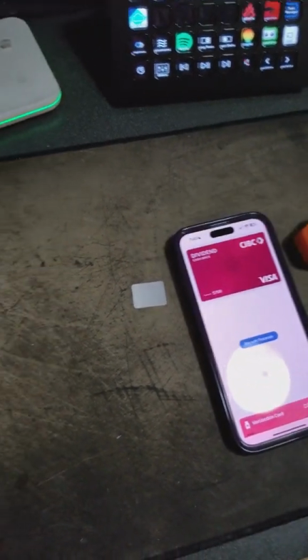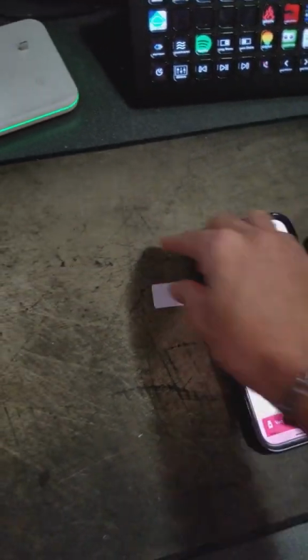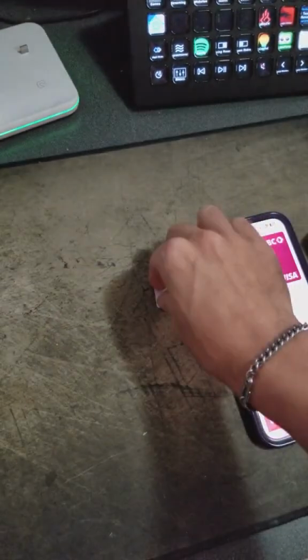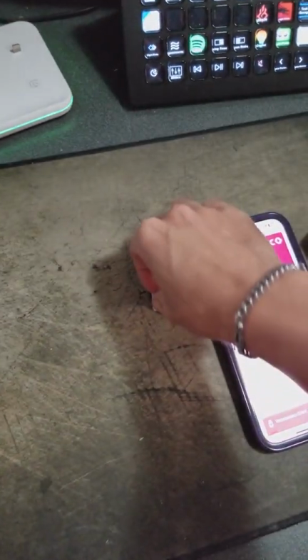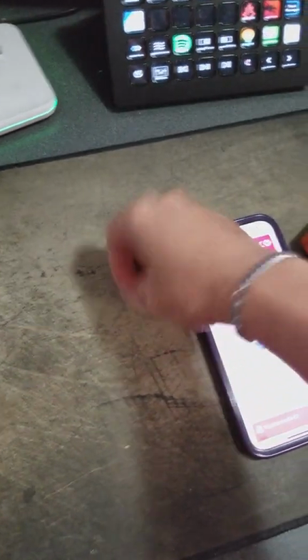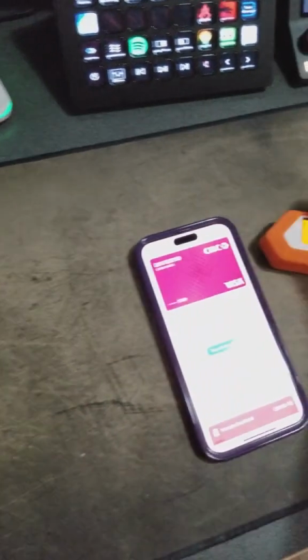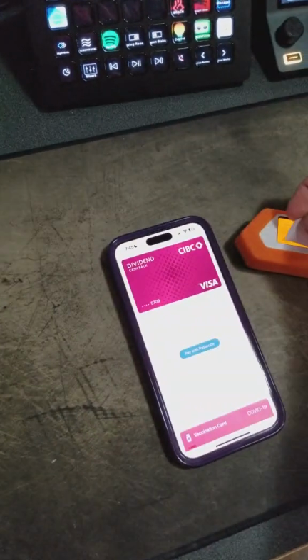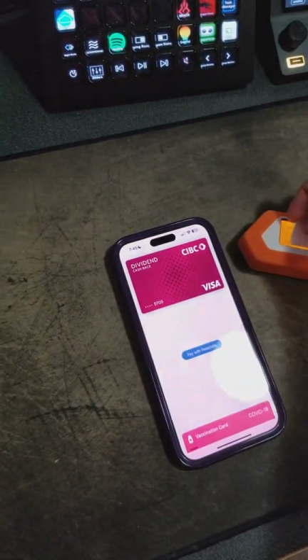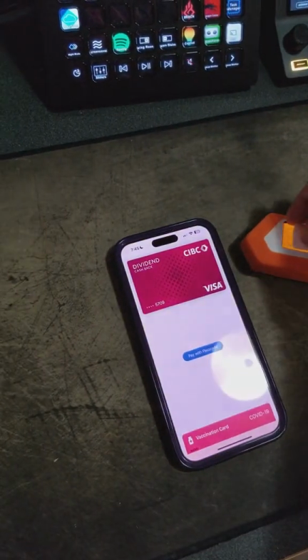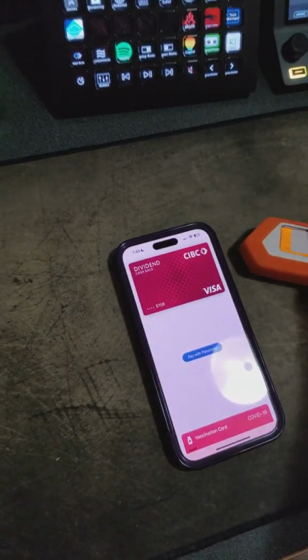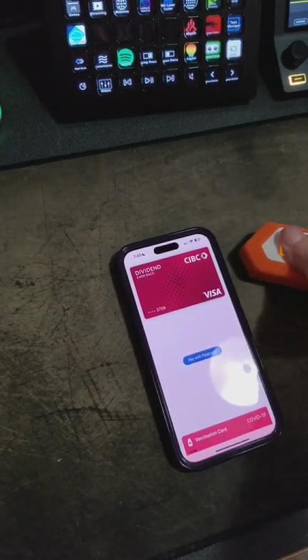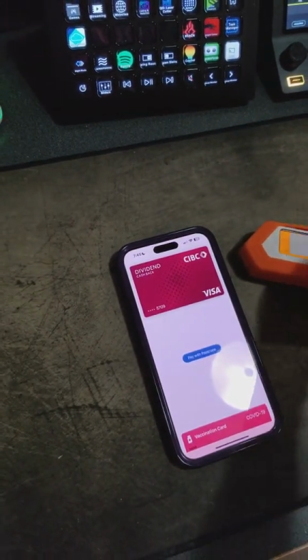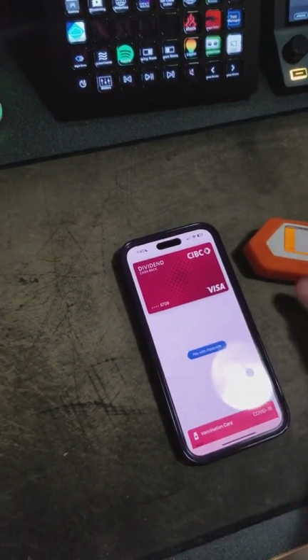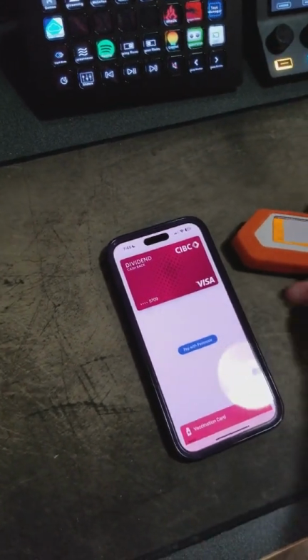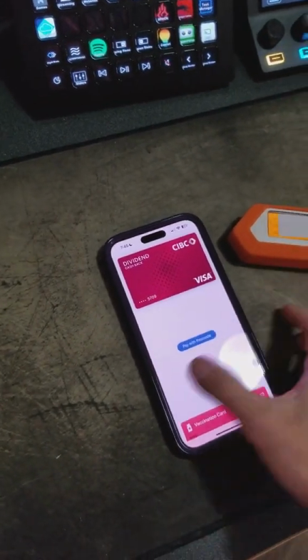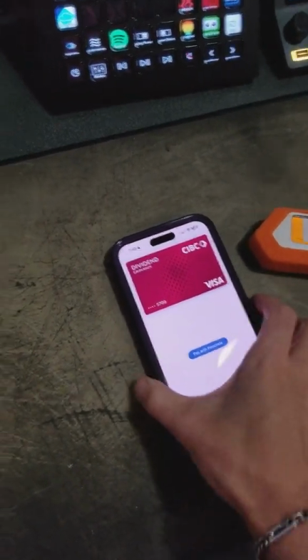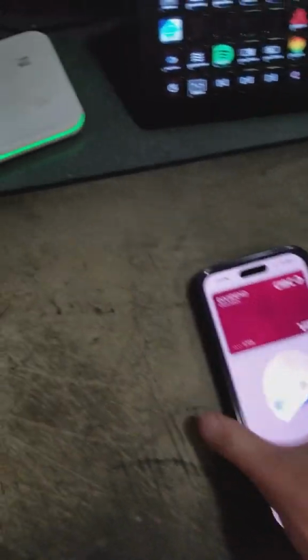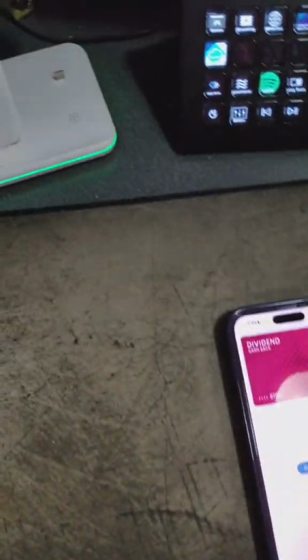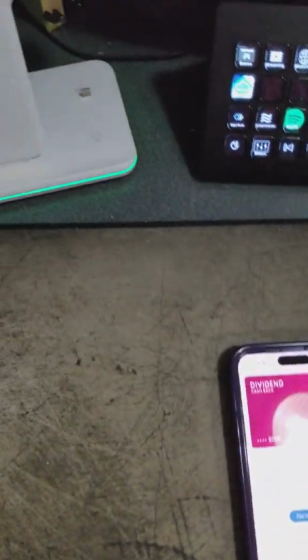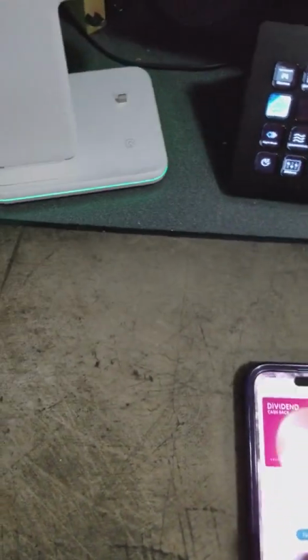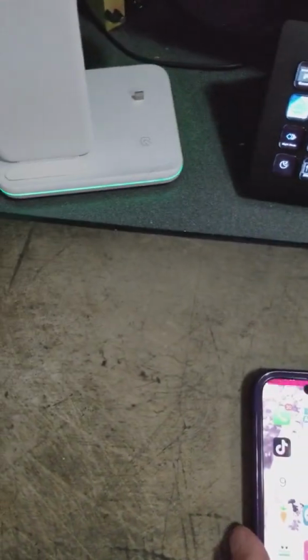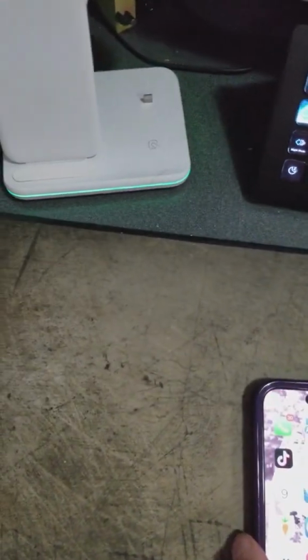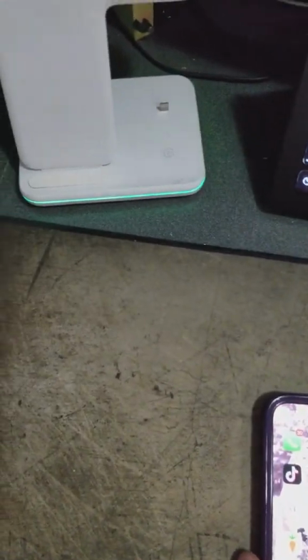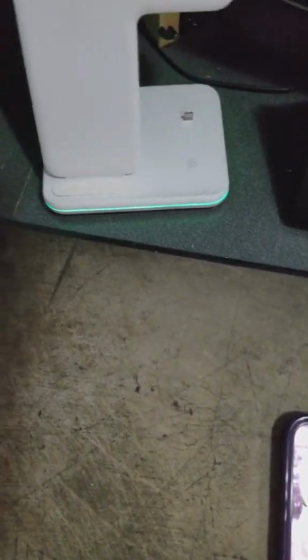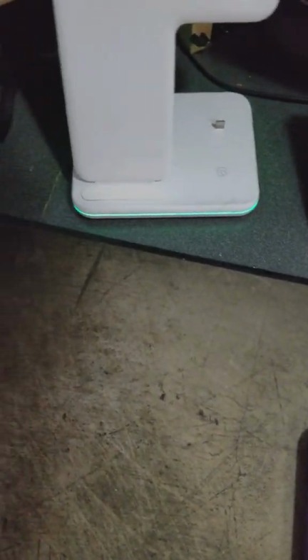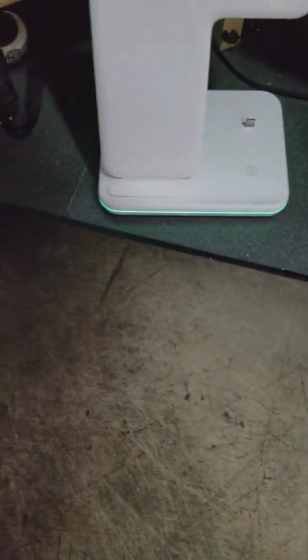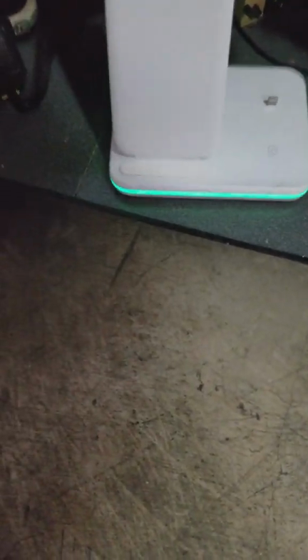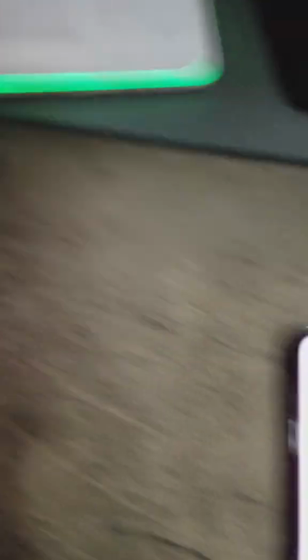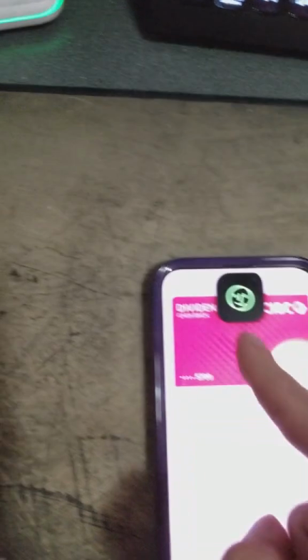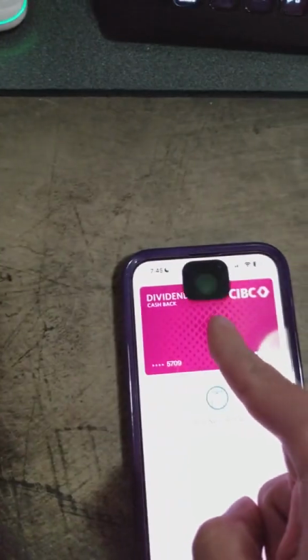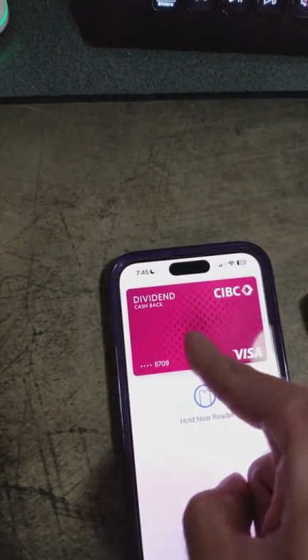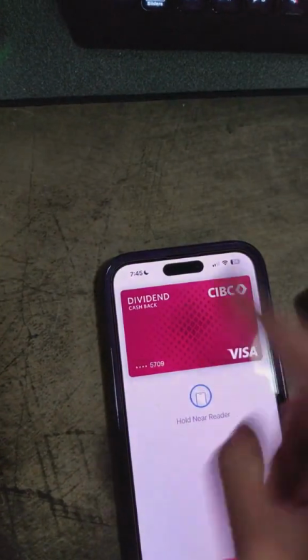Now if I cover this — I don't want to show my credit card info — but if I use my face, it'll authorize.